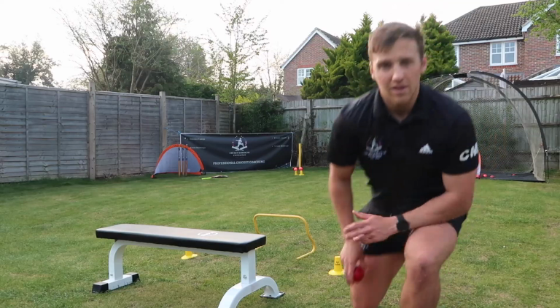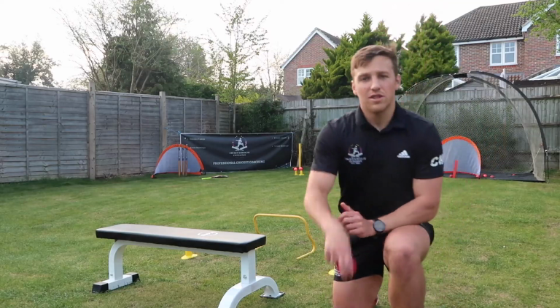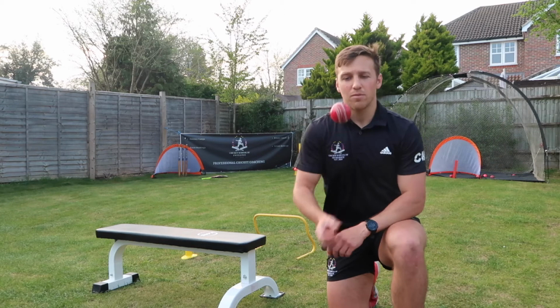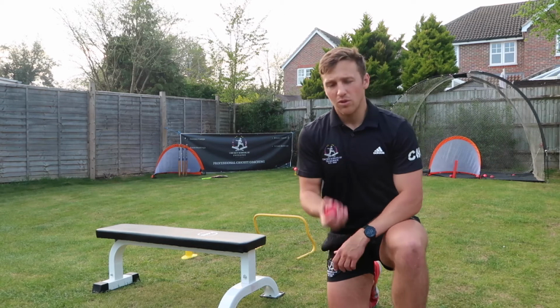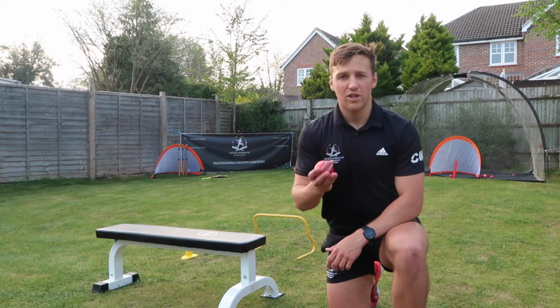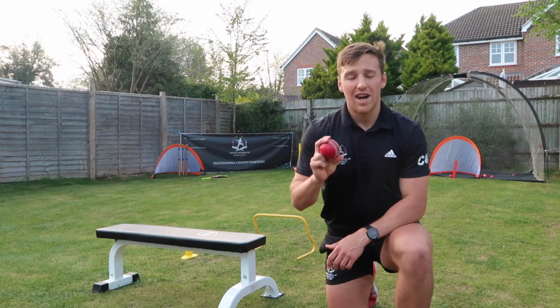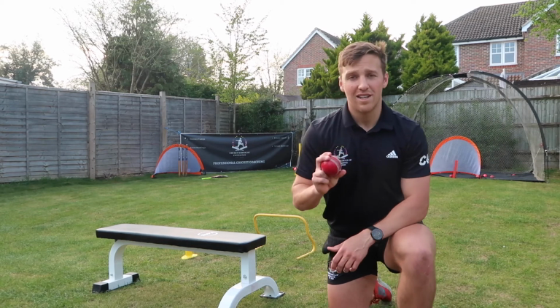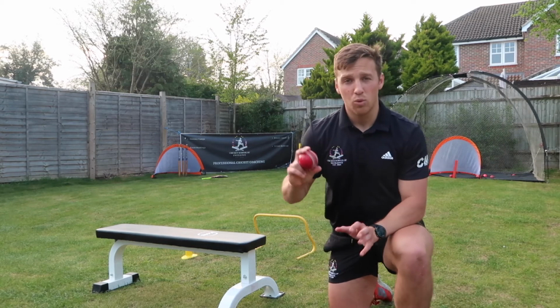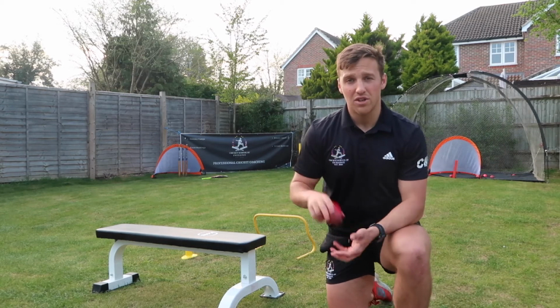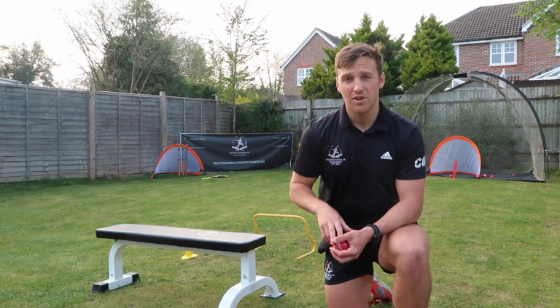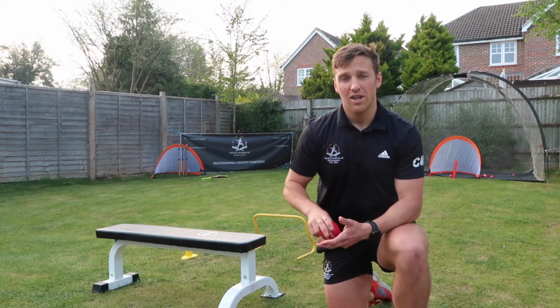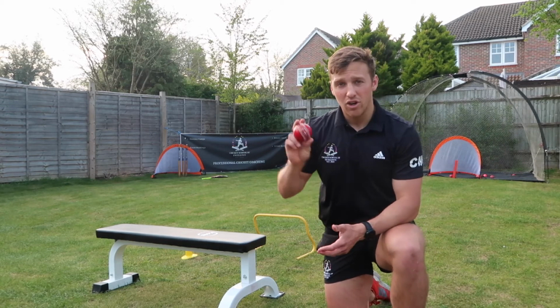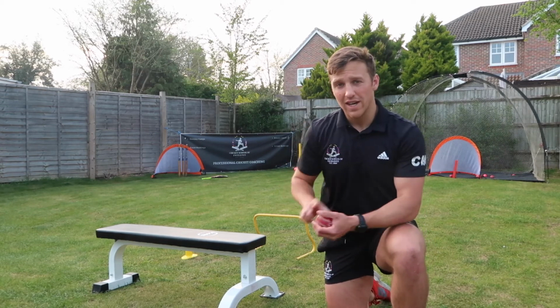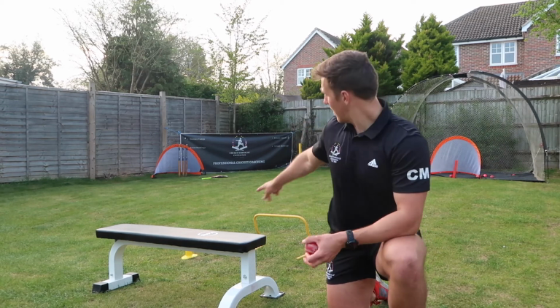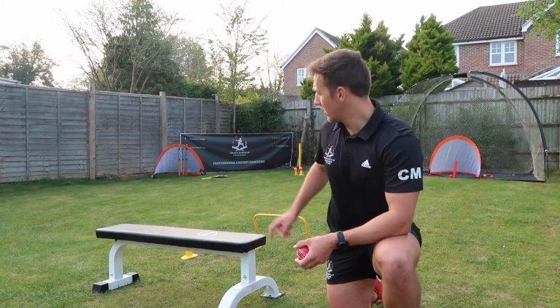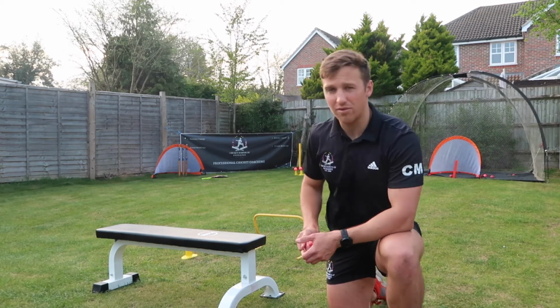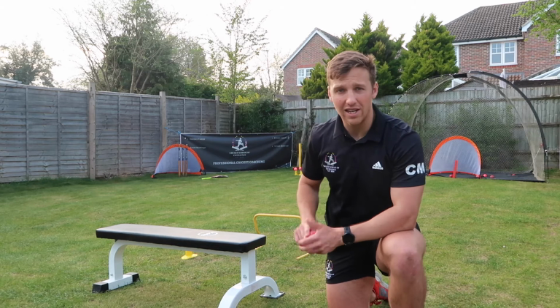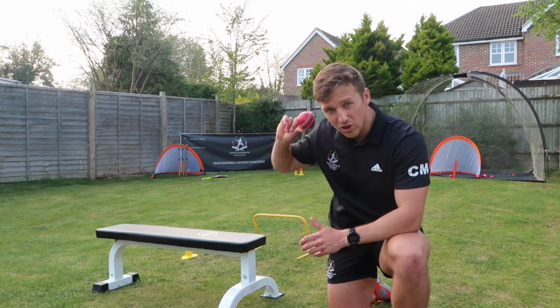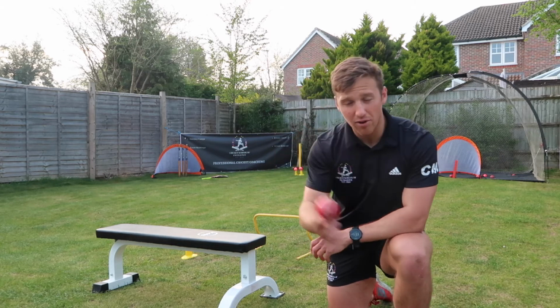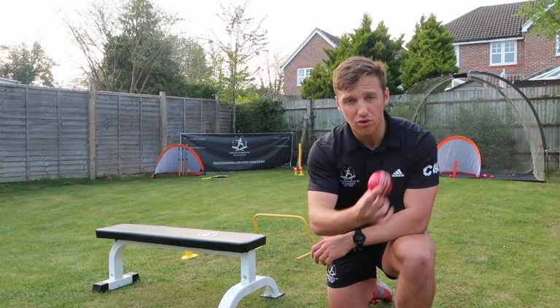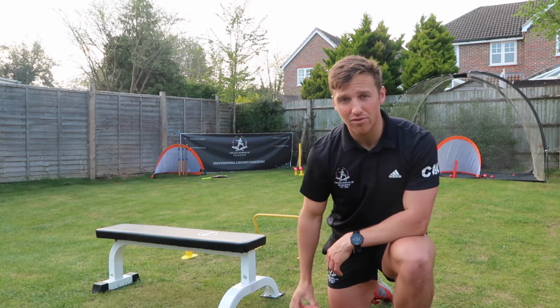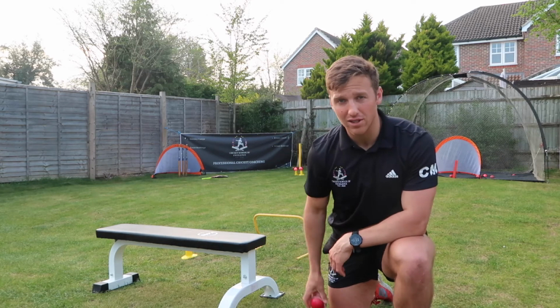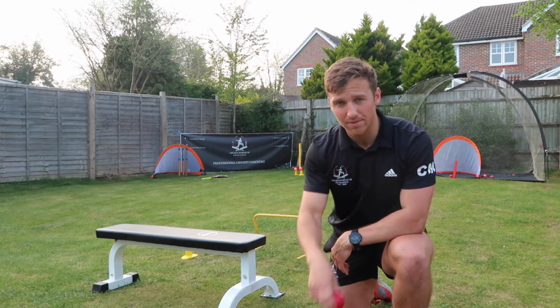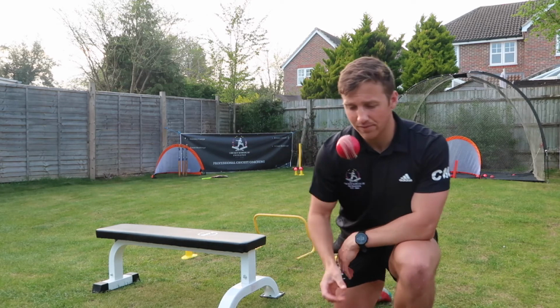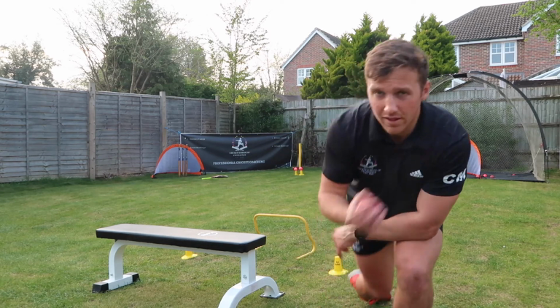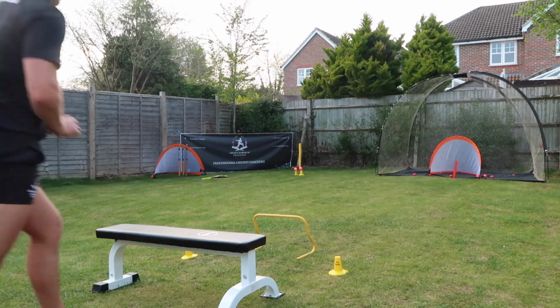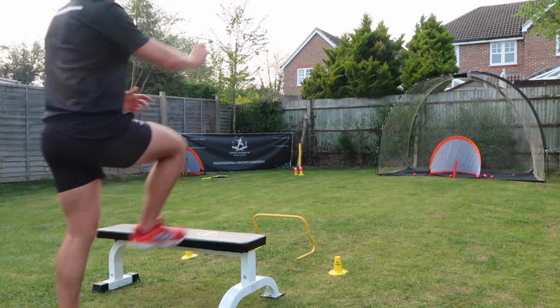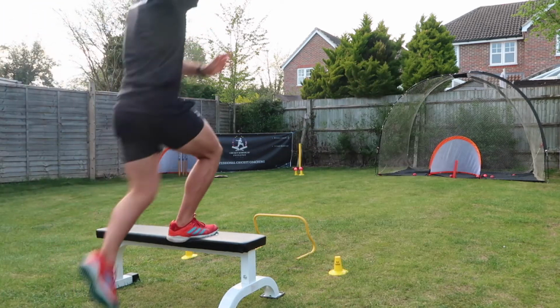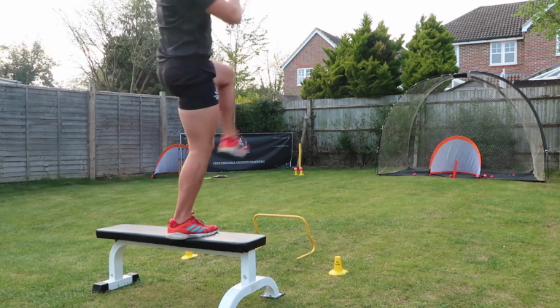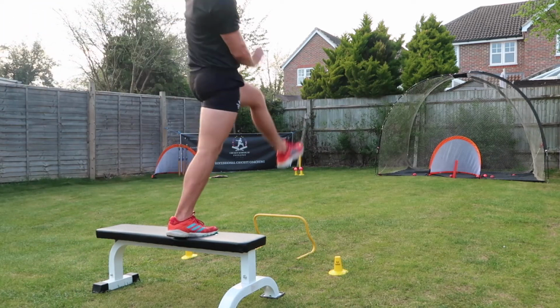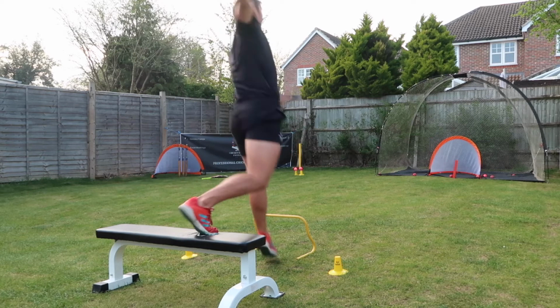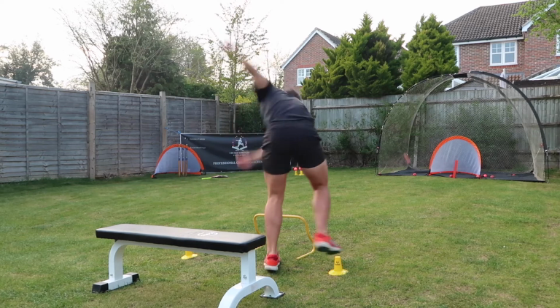Now using the cricket ball, we're going to try and isolate our weight transfer and our contact at the crease of our front leg, trying to follow through over that front leg as well. Hold the bench, up, fold, forward.